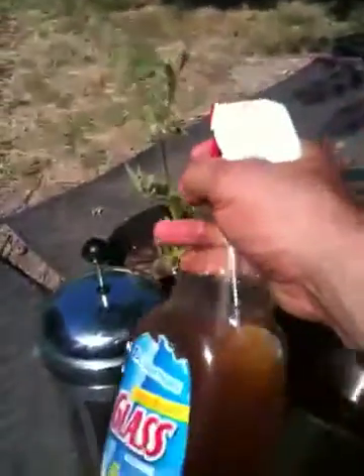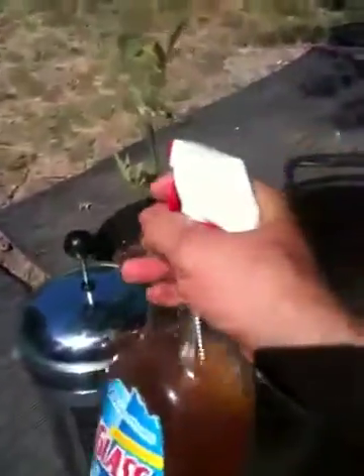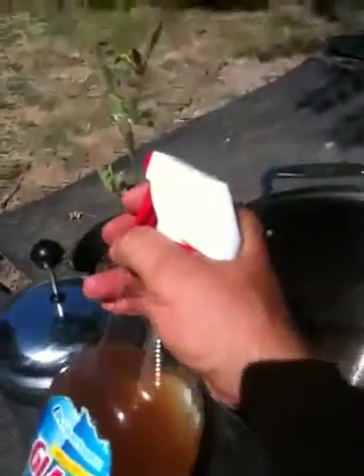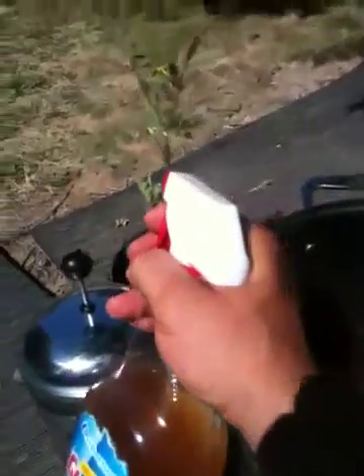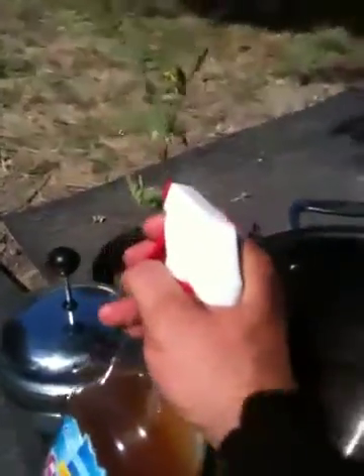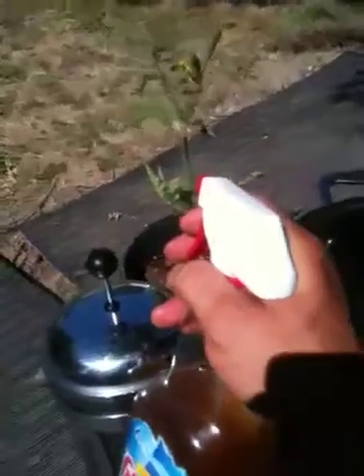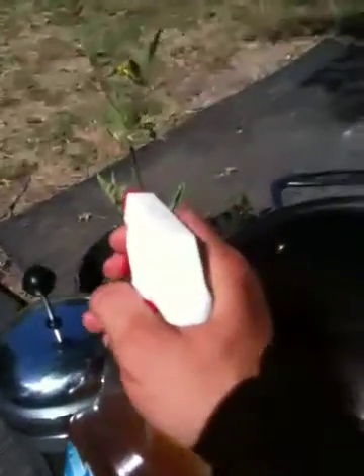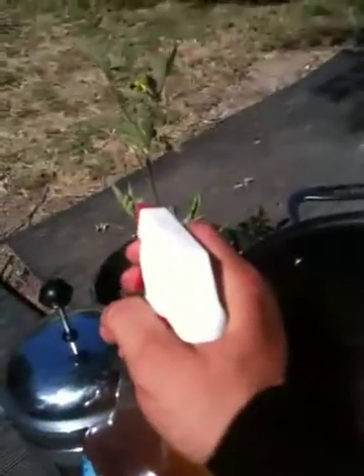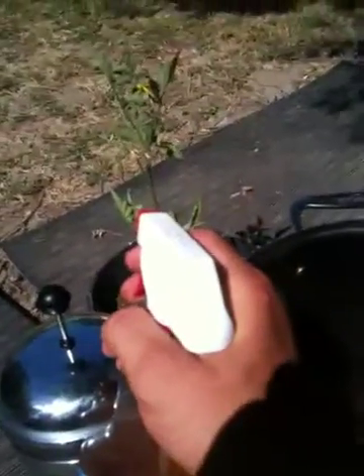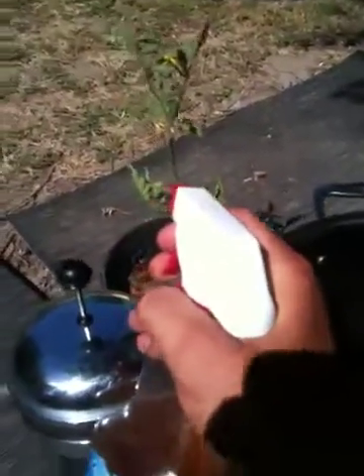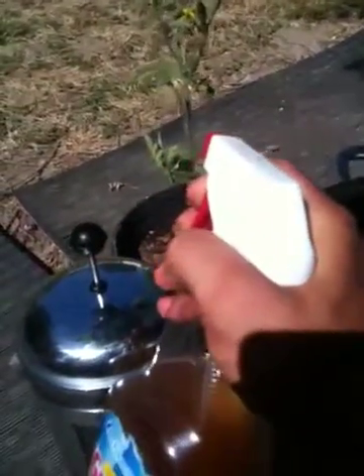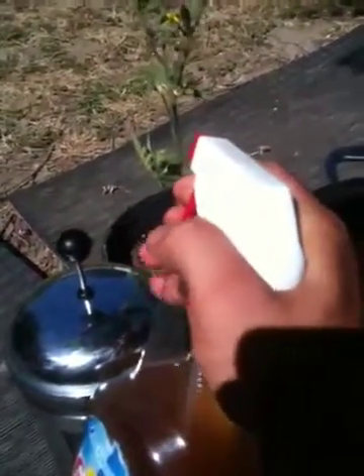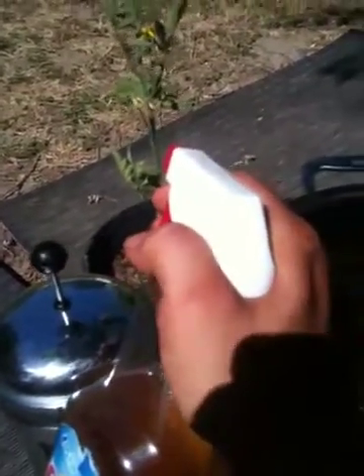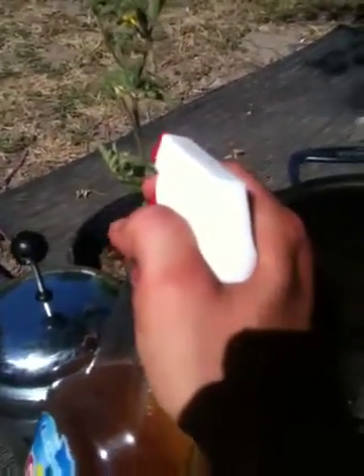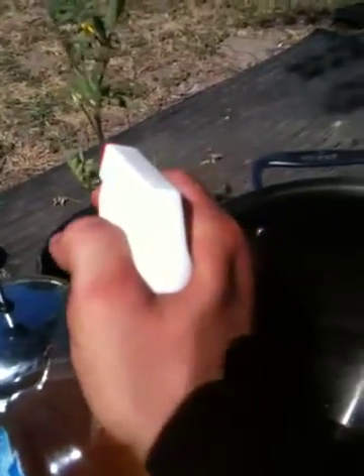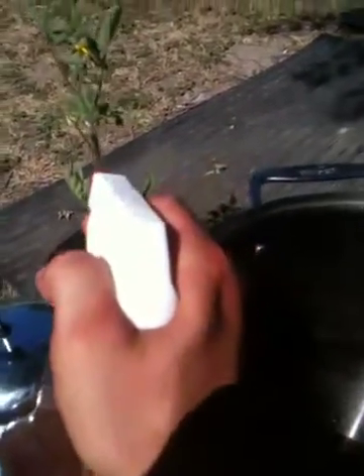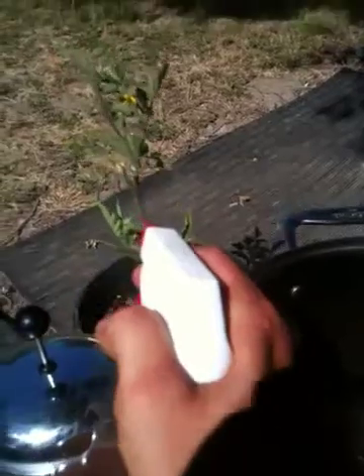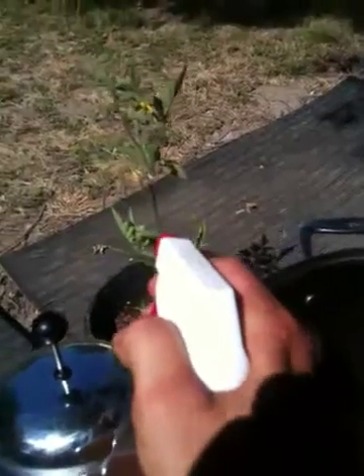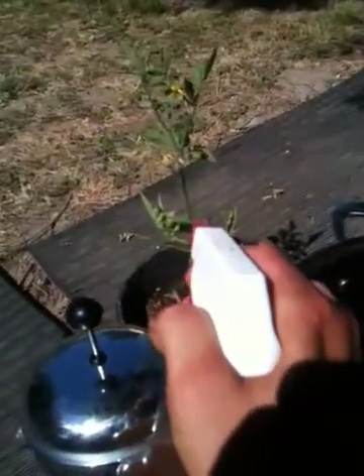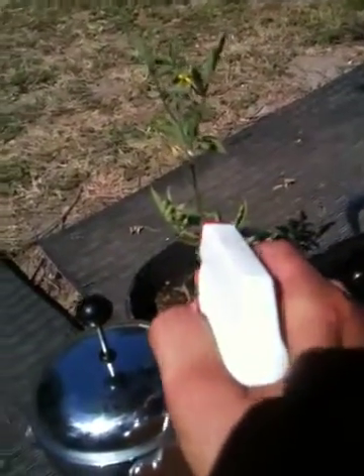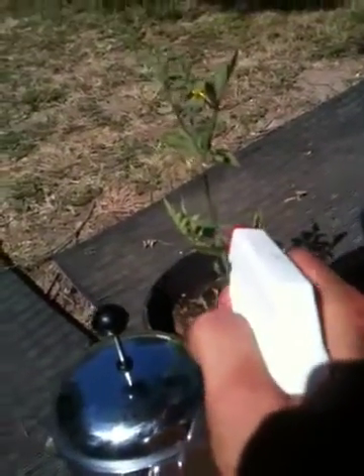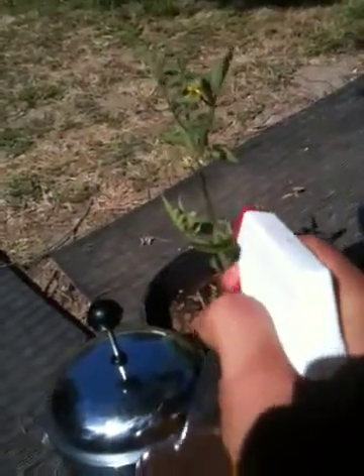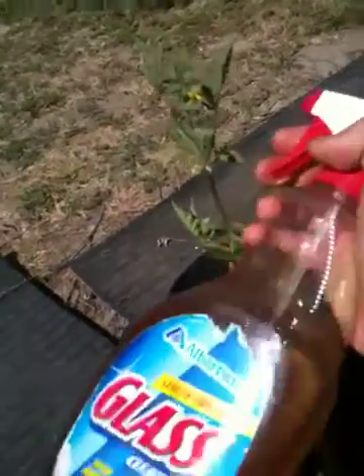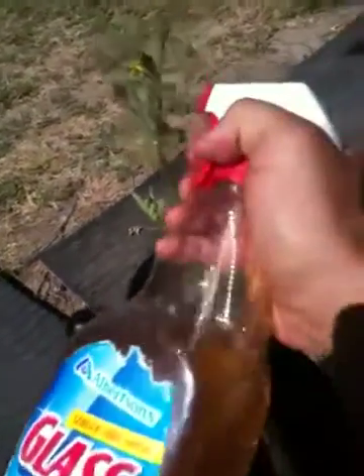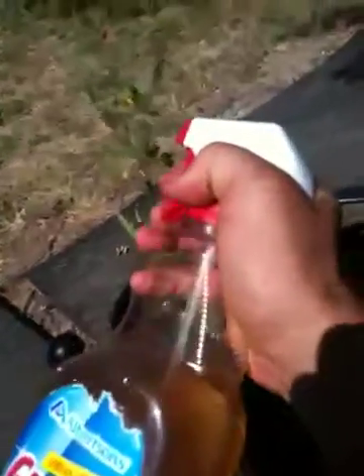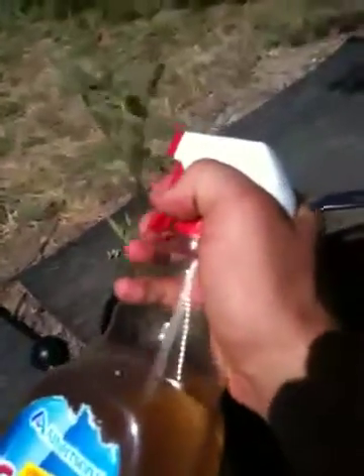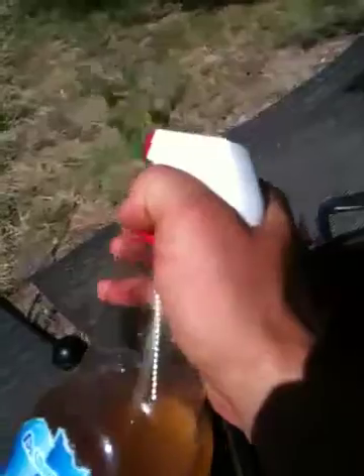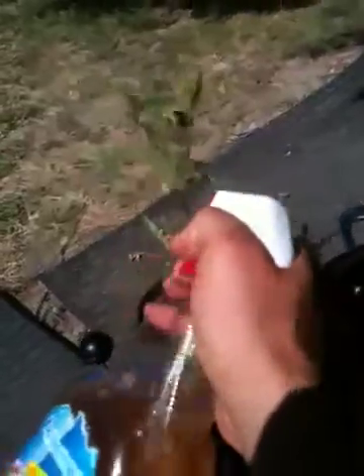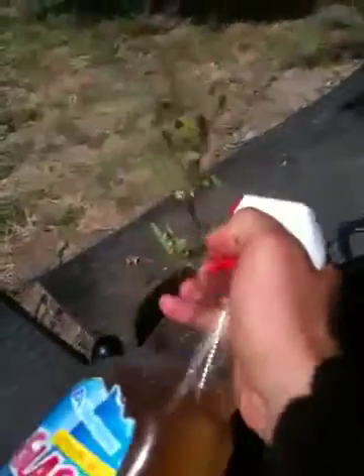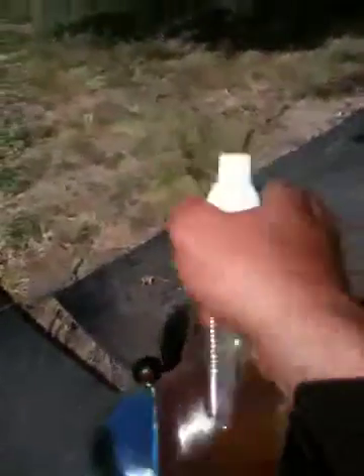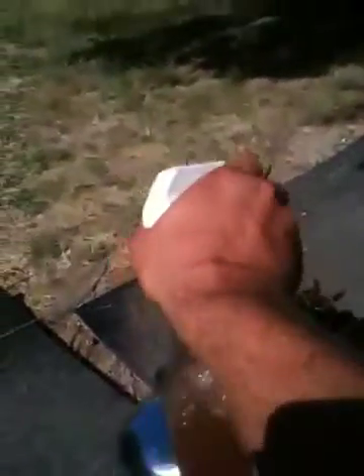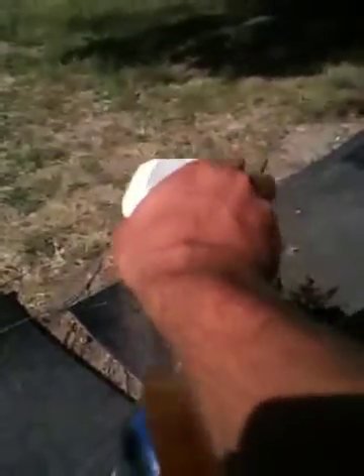Then what I'll do in the morning, usually before the sun even comes up, so it has time to dry and it doesn't burn the leaves or anything, I'll spray the bottoms of the leaves and the tops of the leaves too.